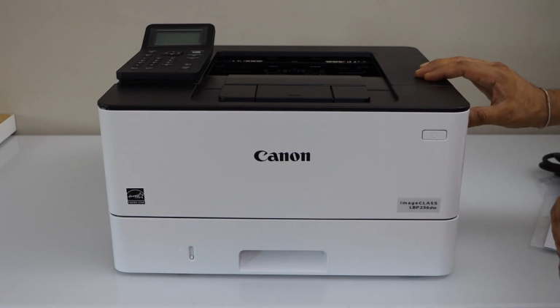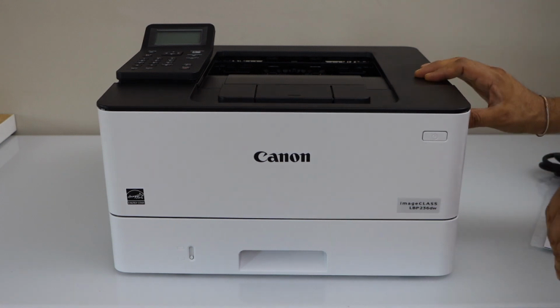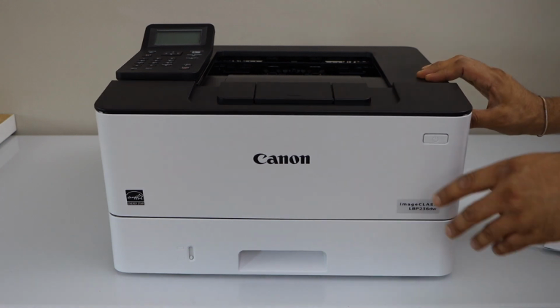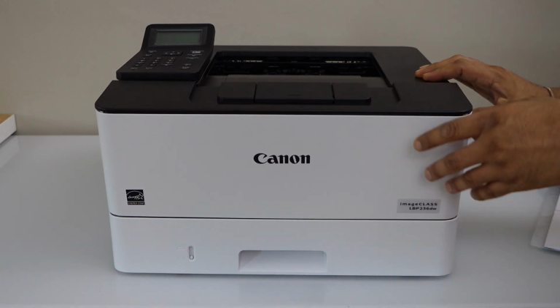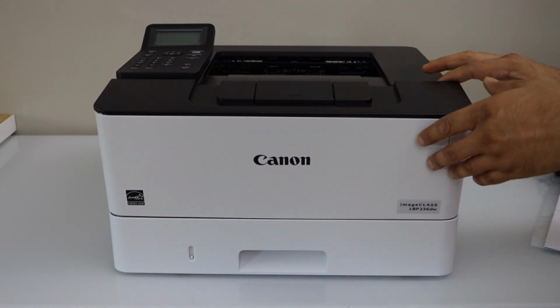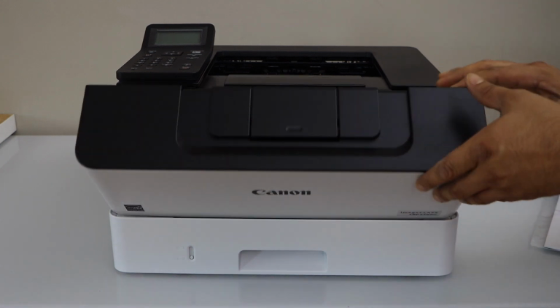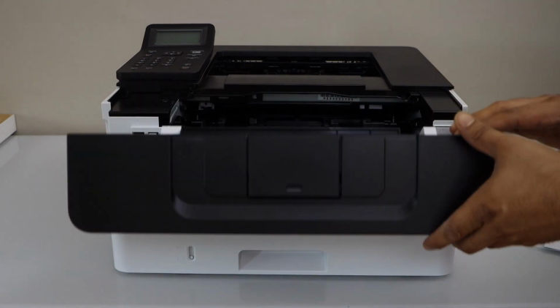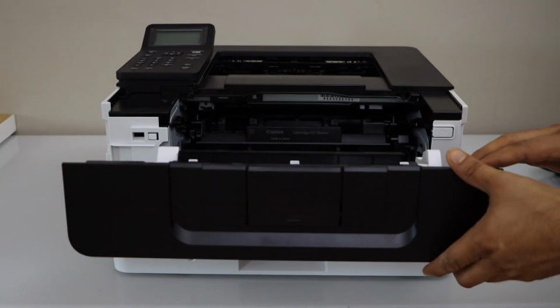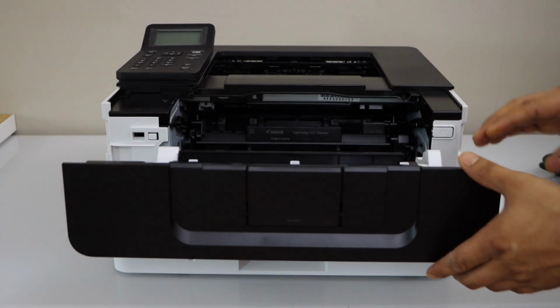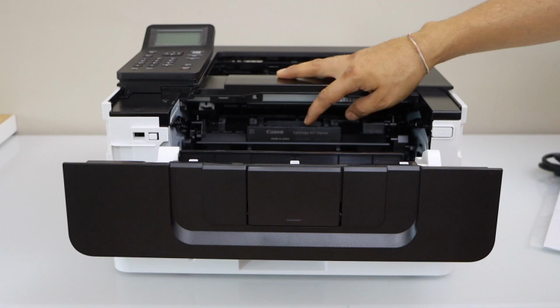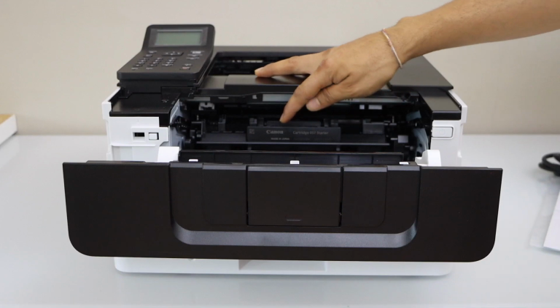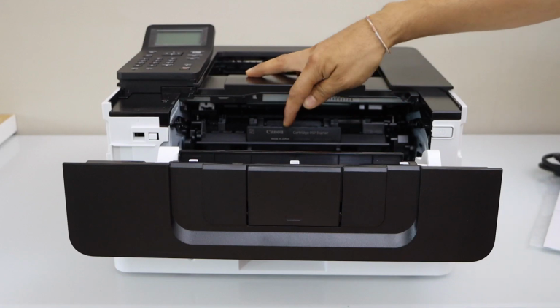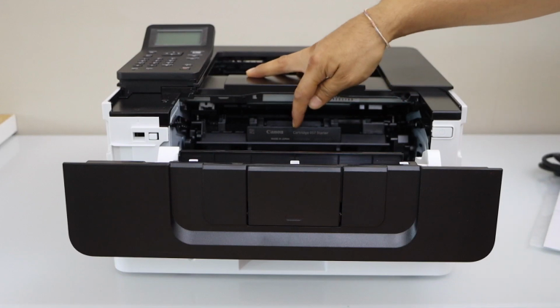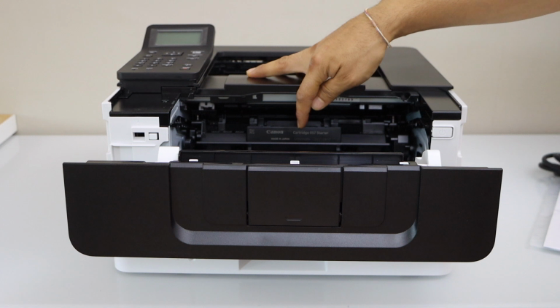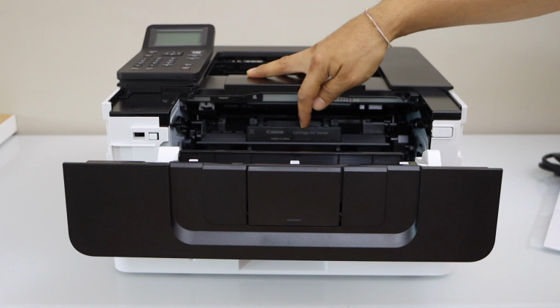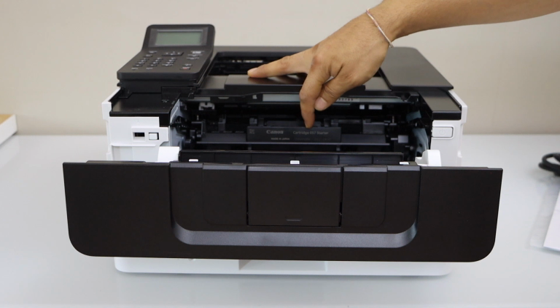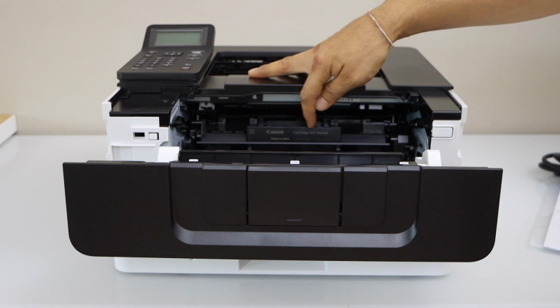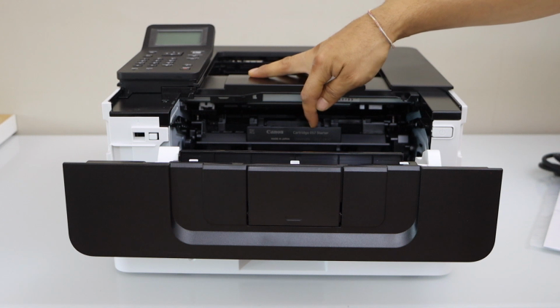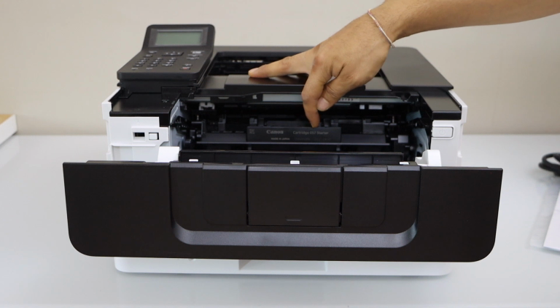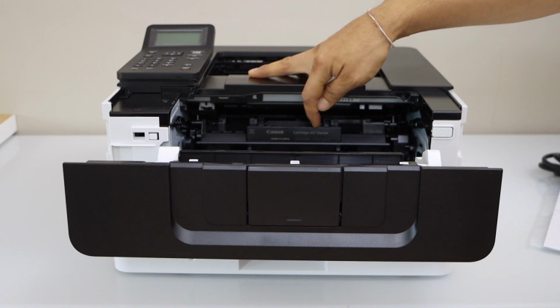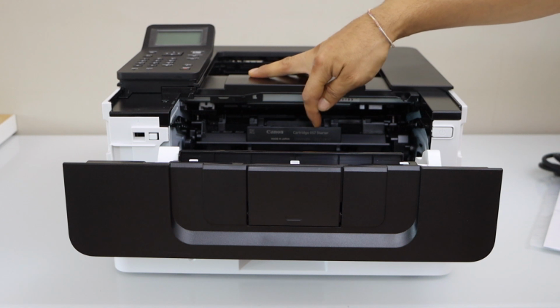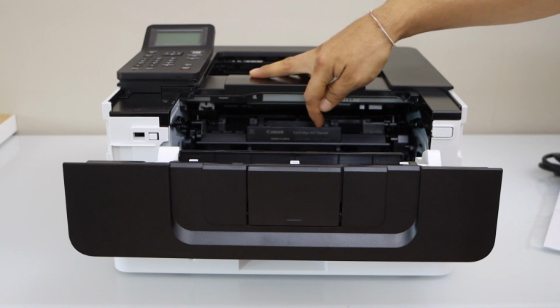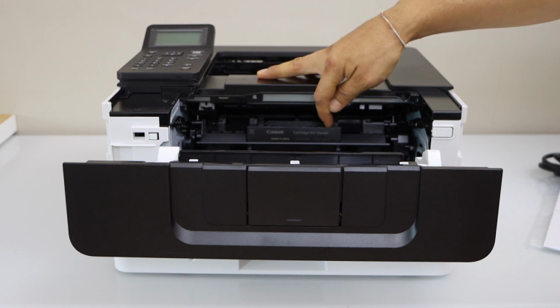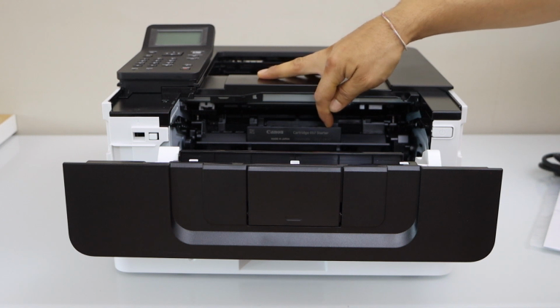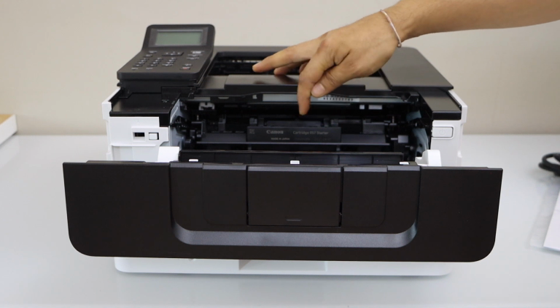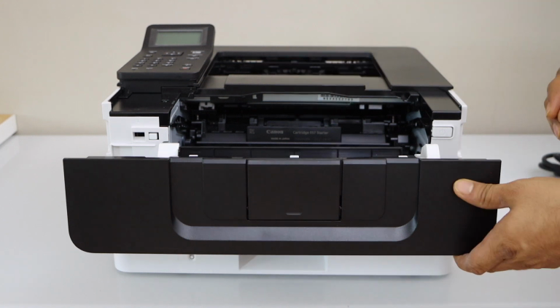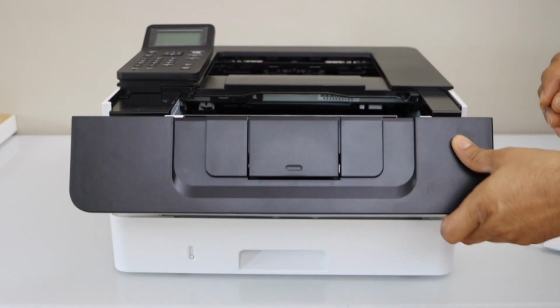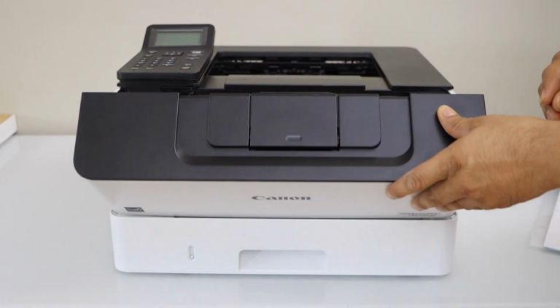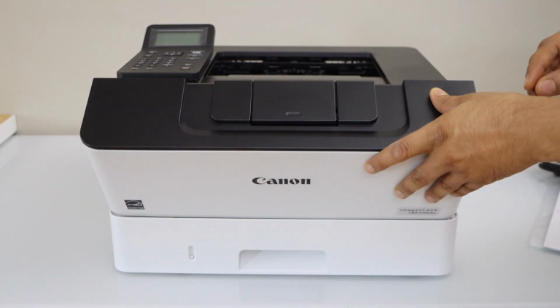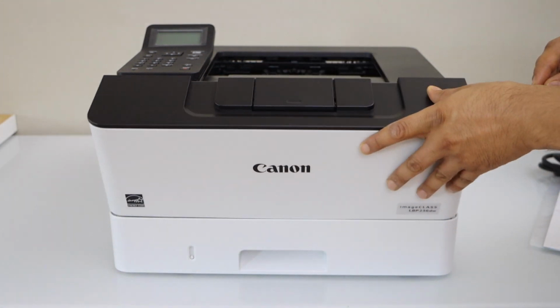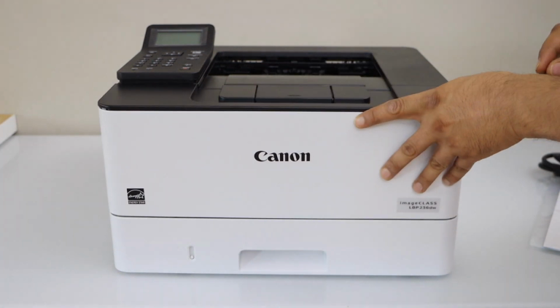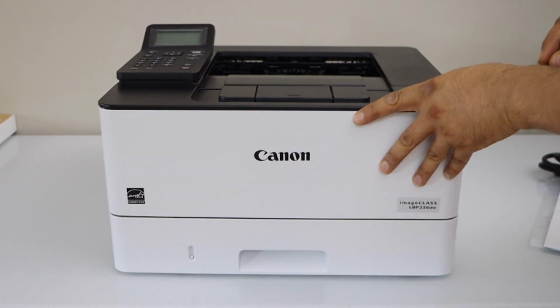If you press on the side it will open. You can see the Canon cartridge 057 starter. We can just close it.